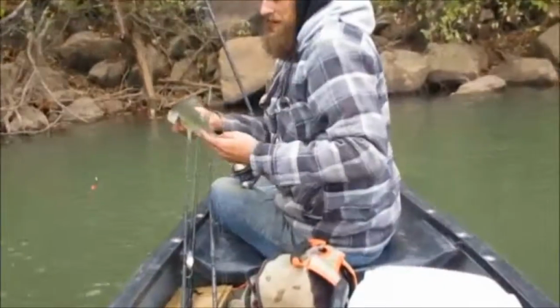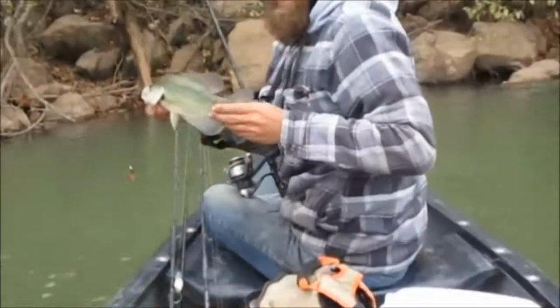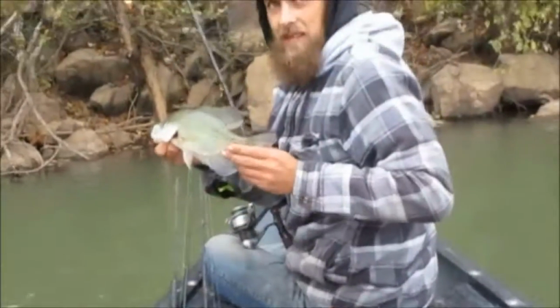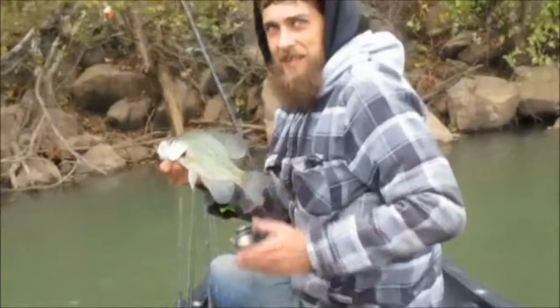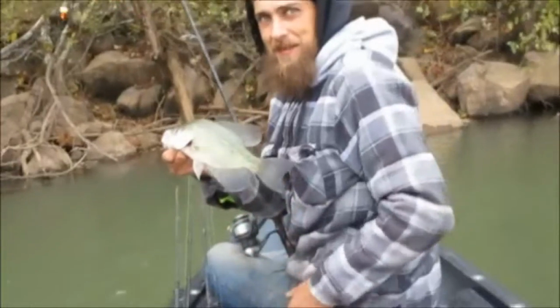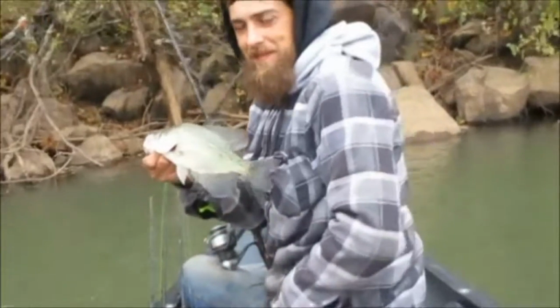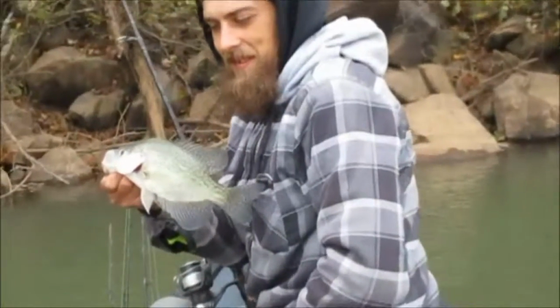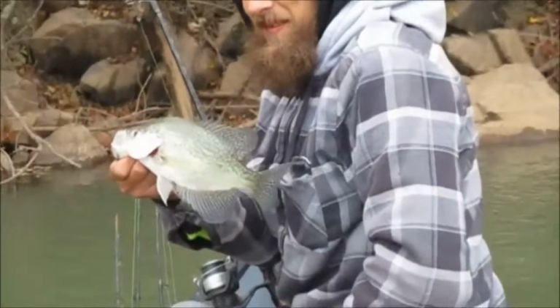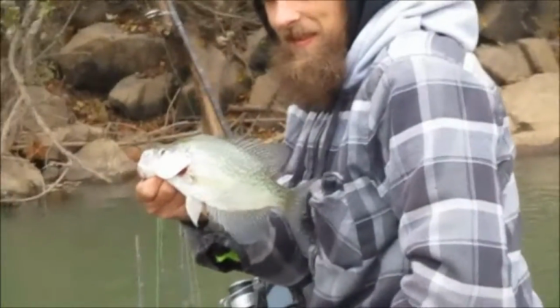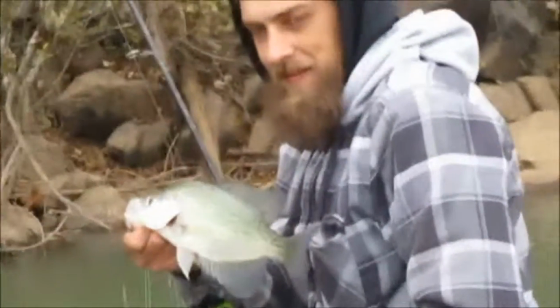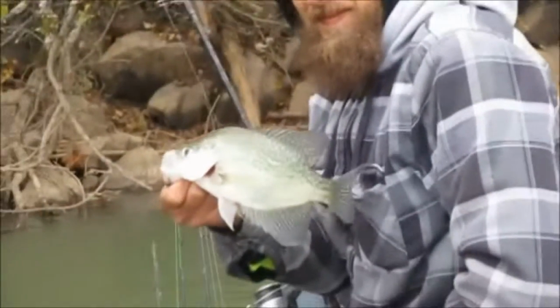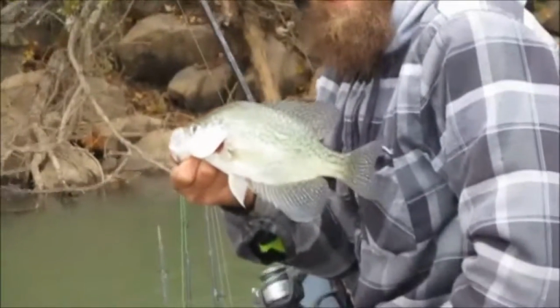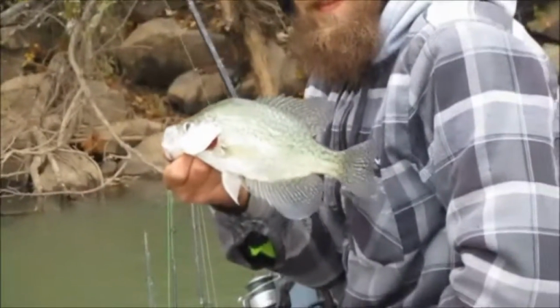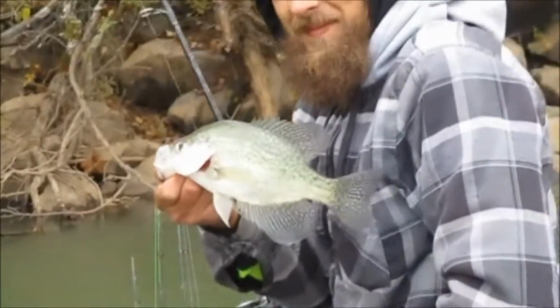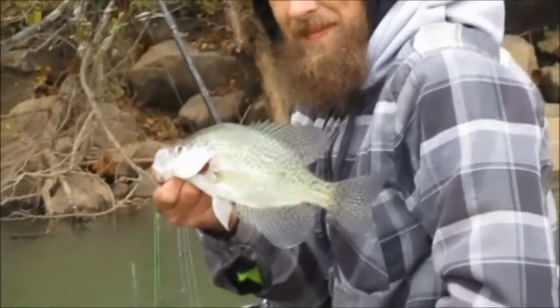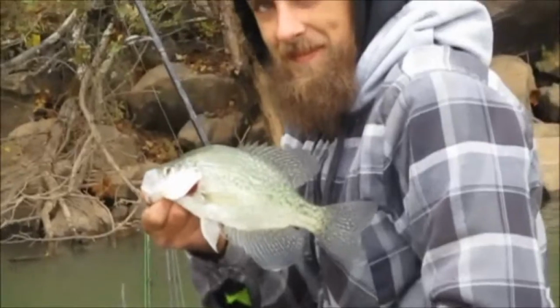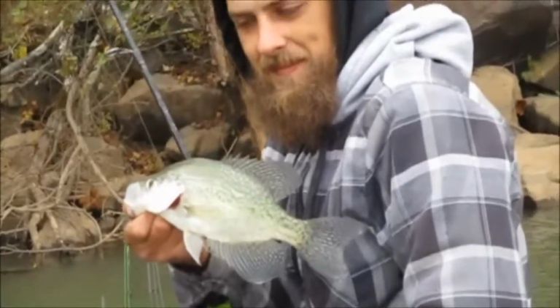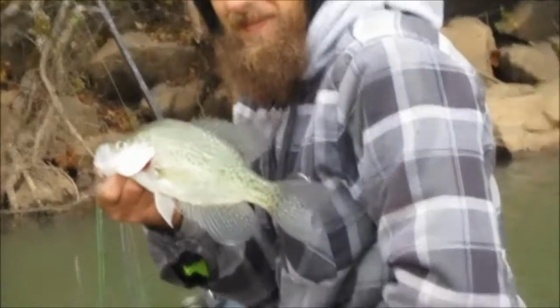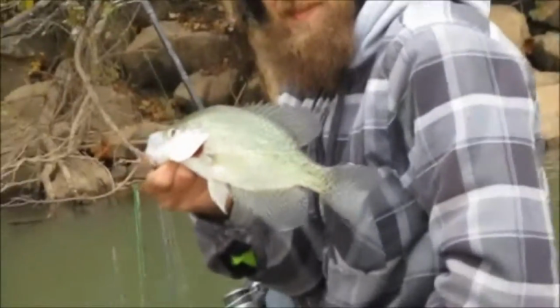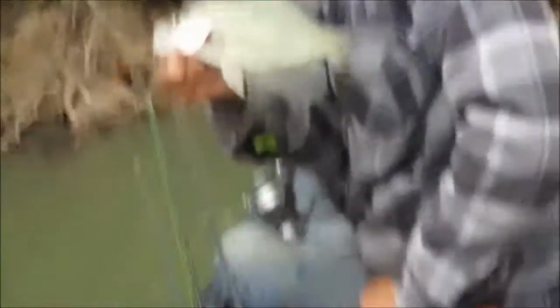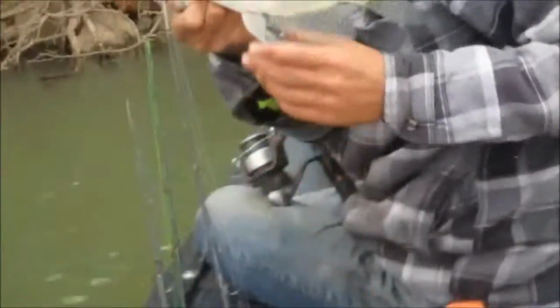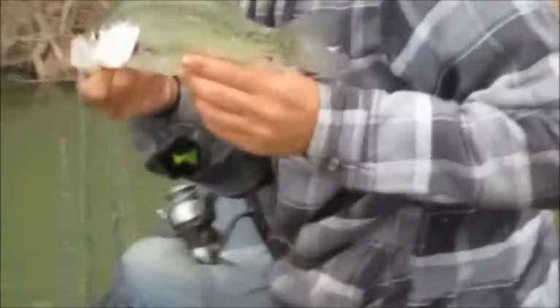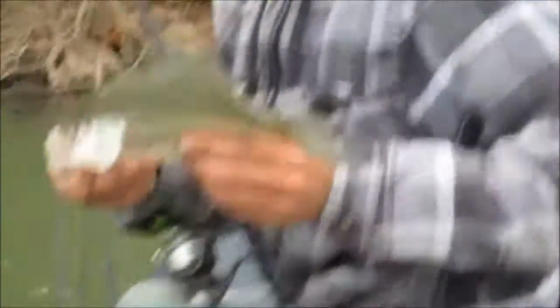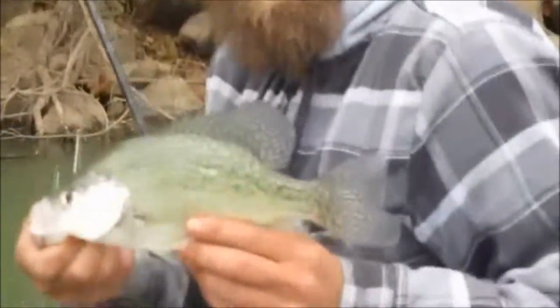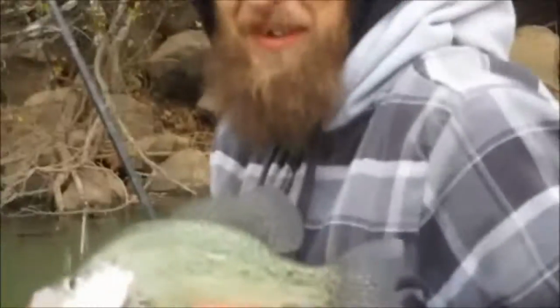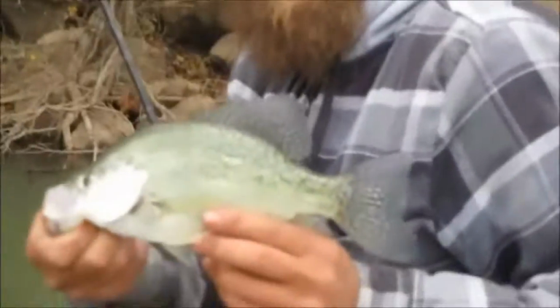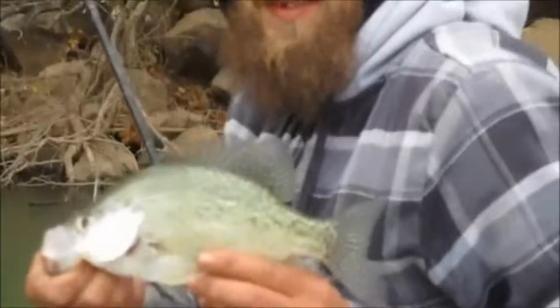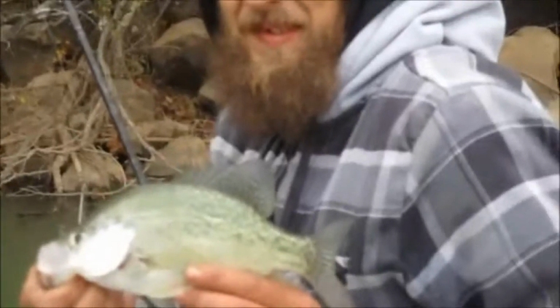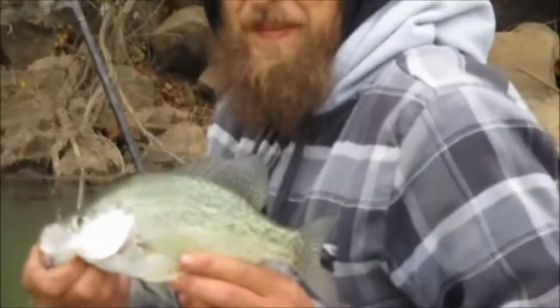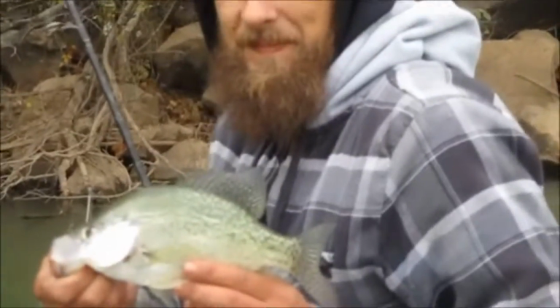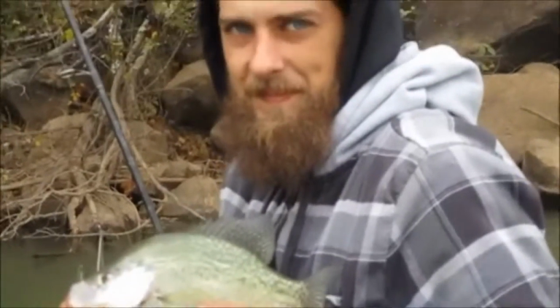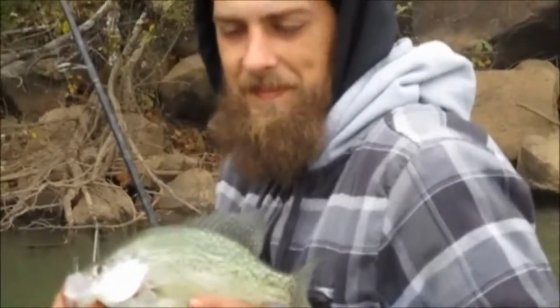I thought you were hung - I thought you went in that branch. Sucks with no sunlight, it just looks real pale white. I mean, that's pretty pale anyway. It's a nice crappie though.